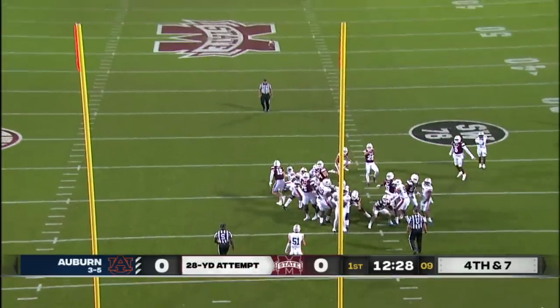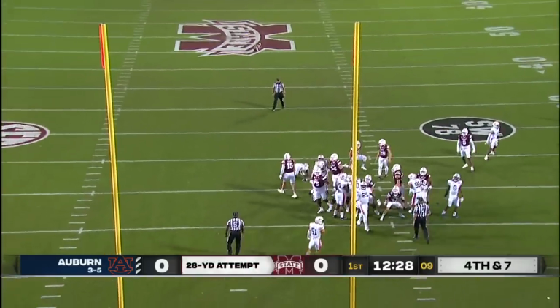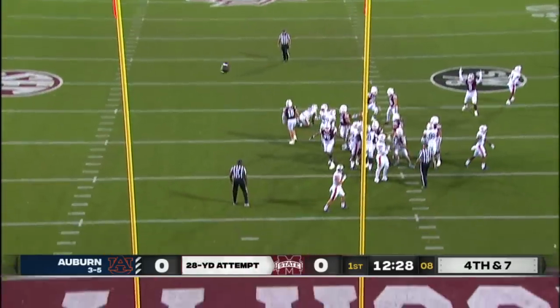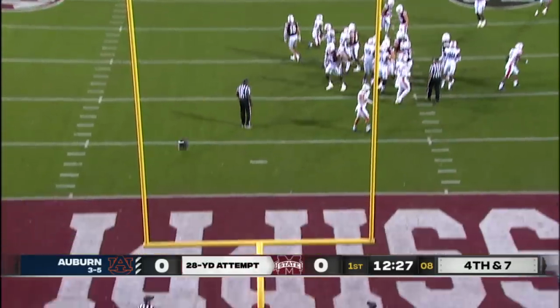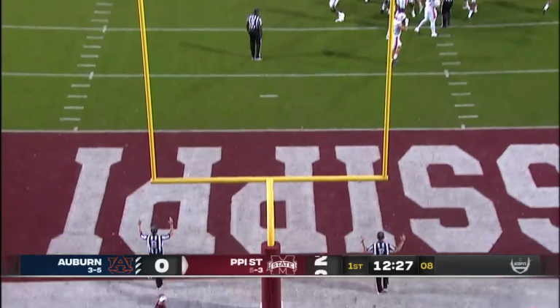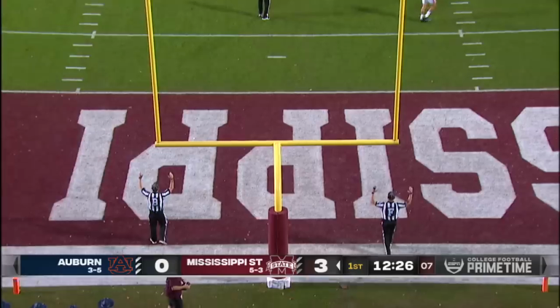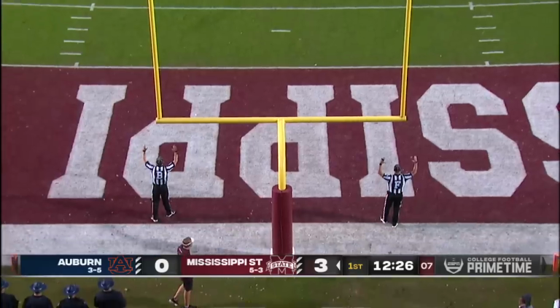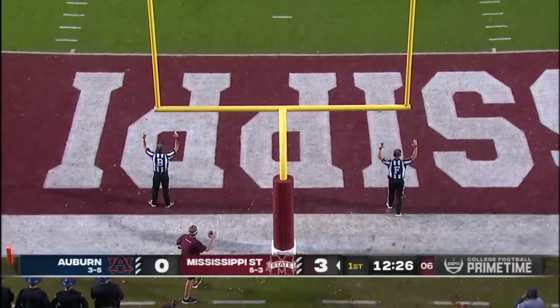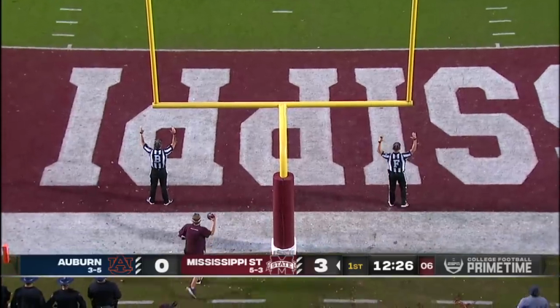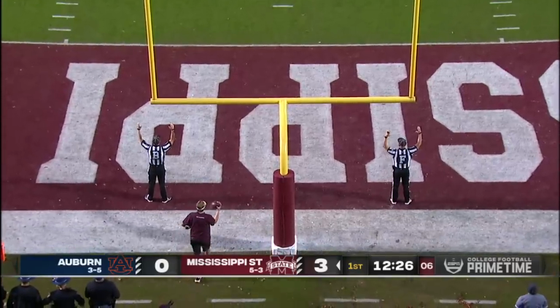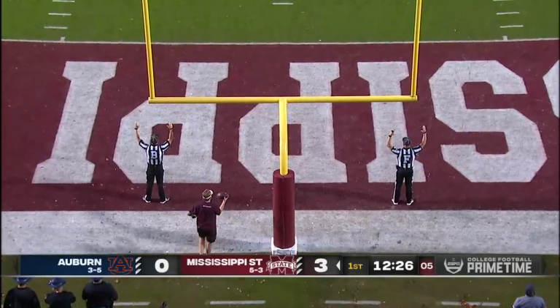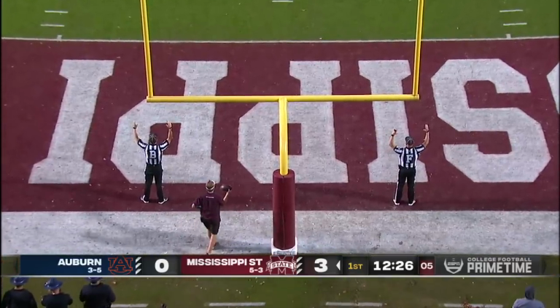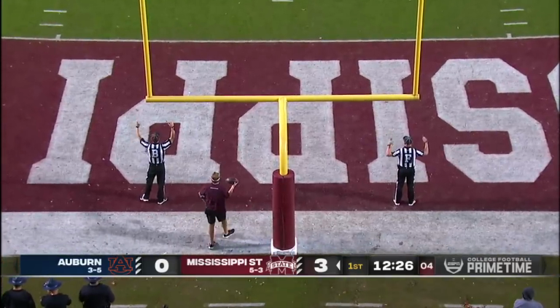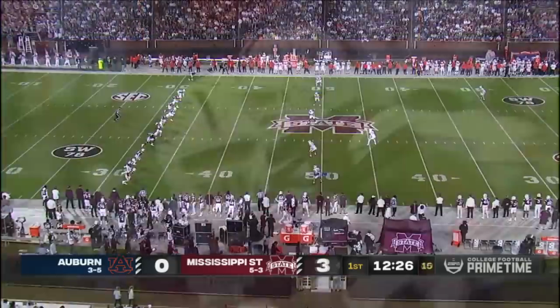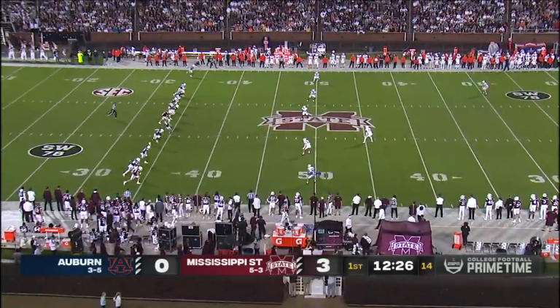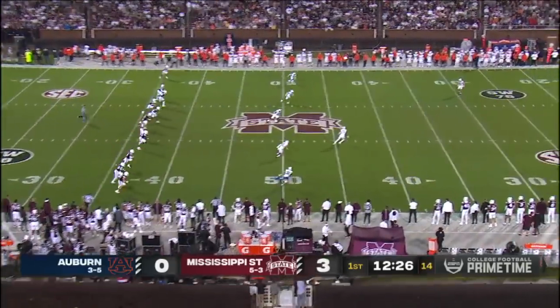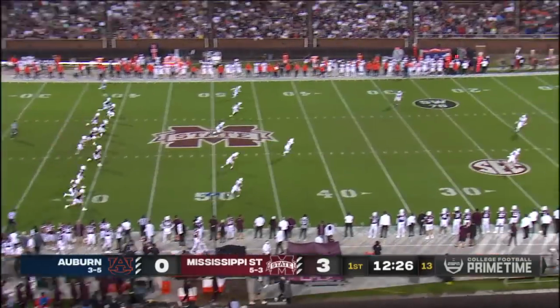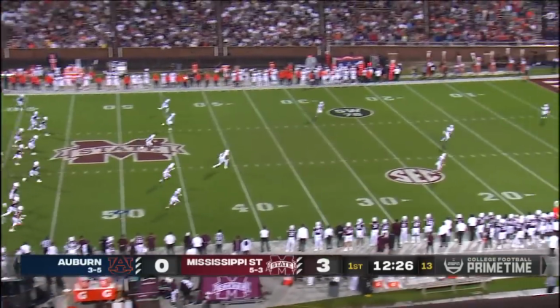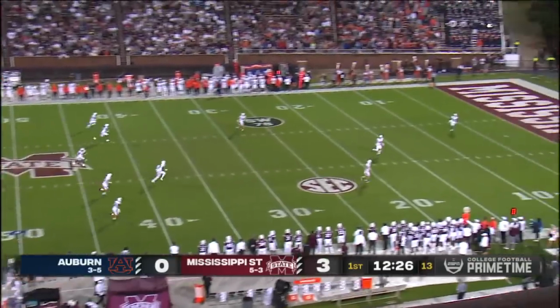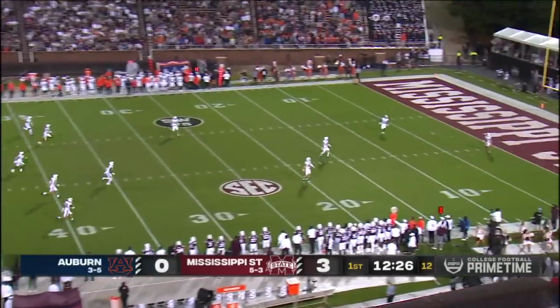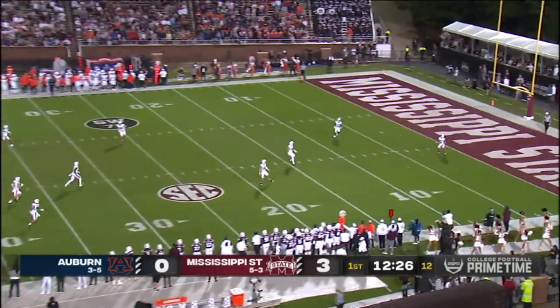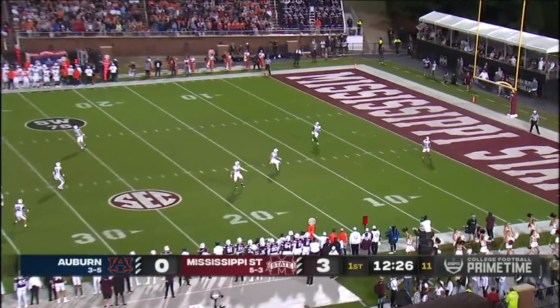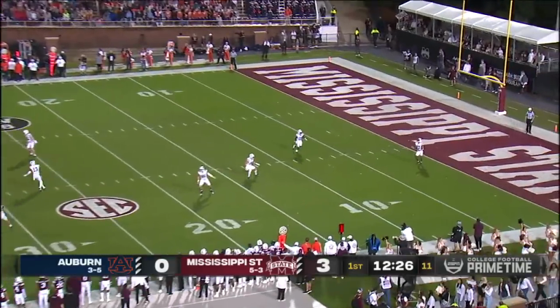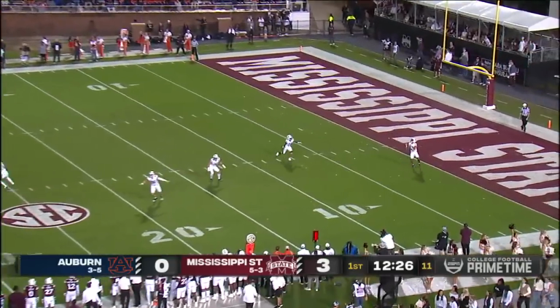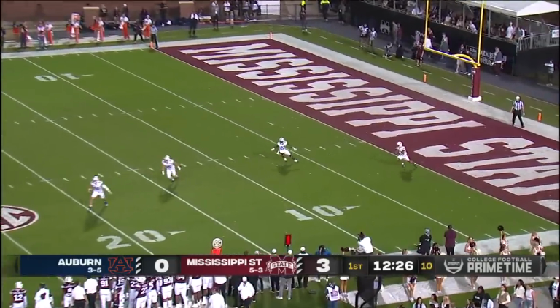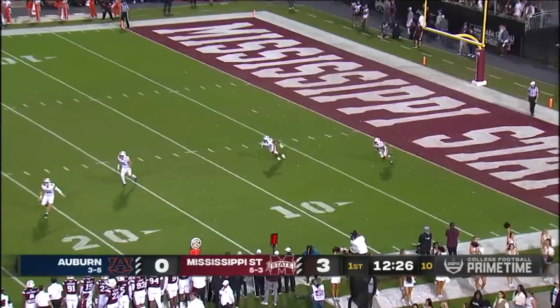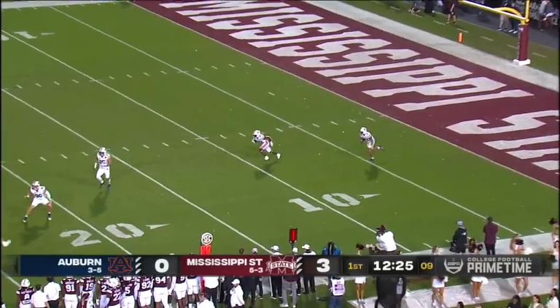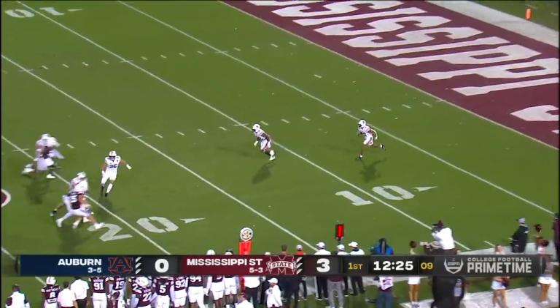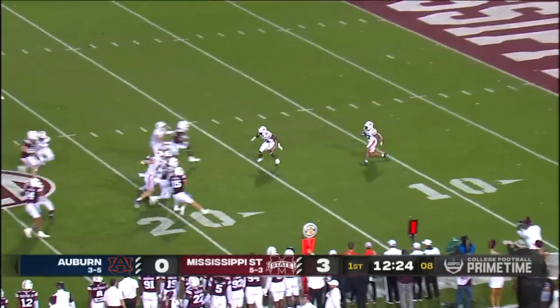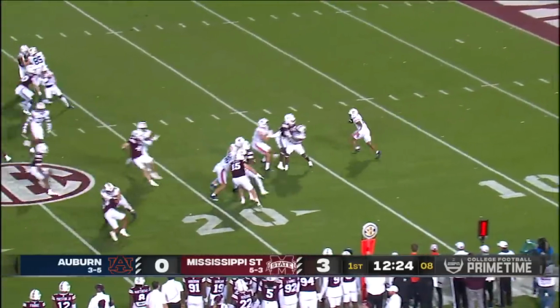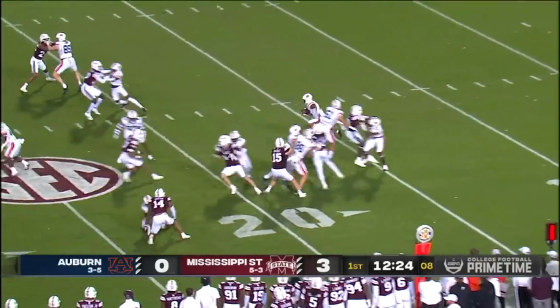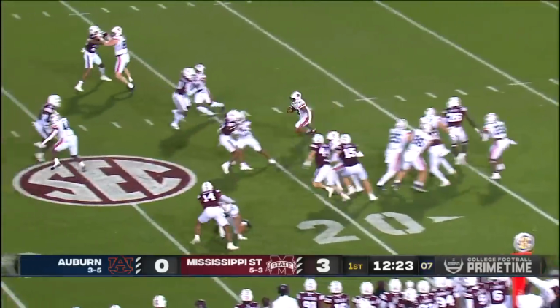State gets on the board on the opening drive, wasted no time to have a play and try to be as efficient as possible. Most interesting to talk to Will Friend about the chart that he's holding.